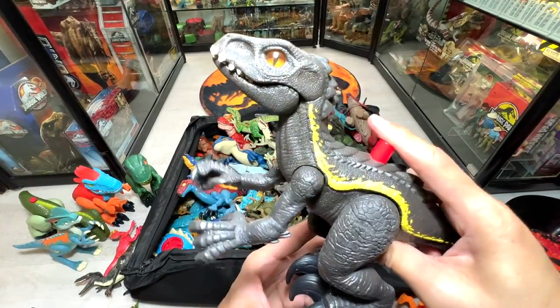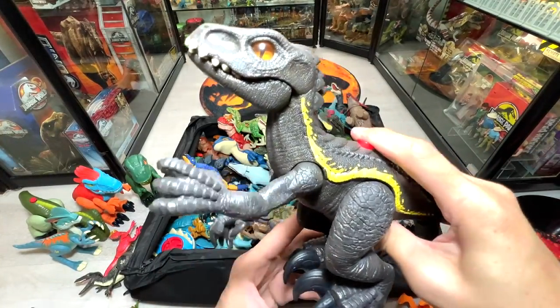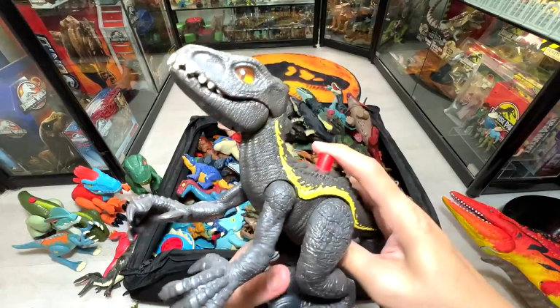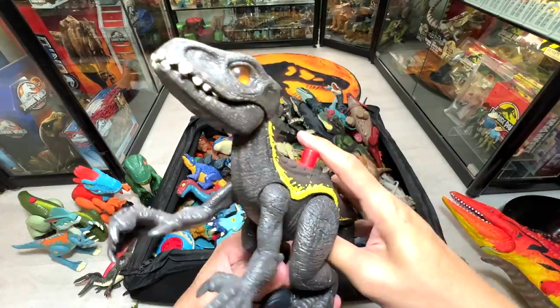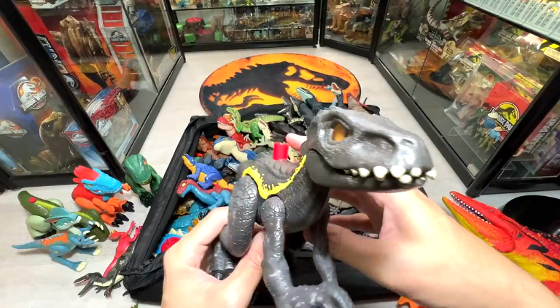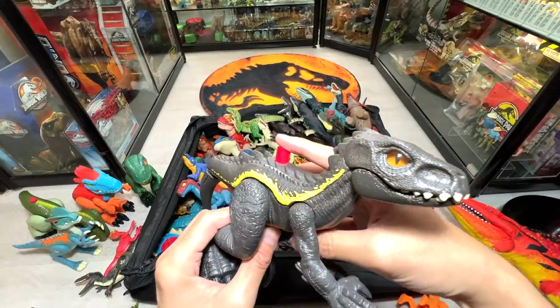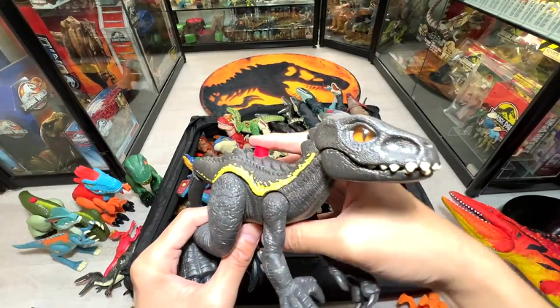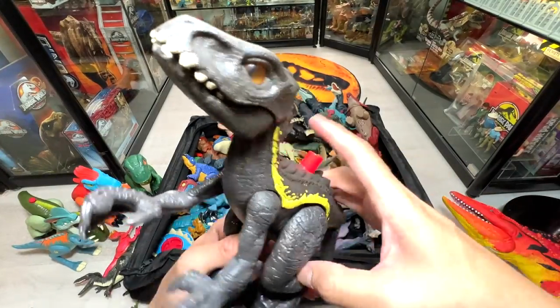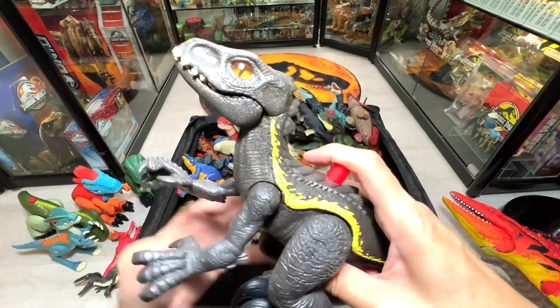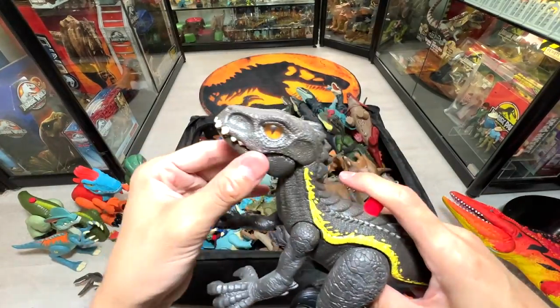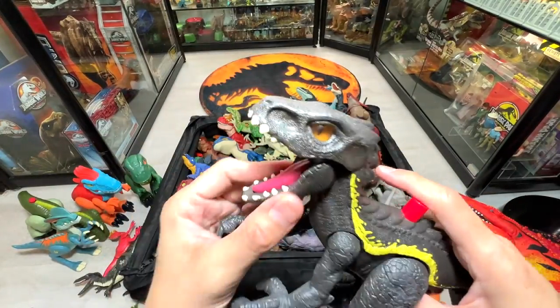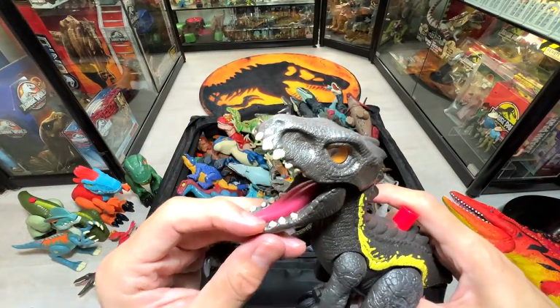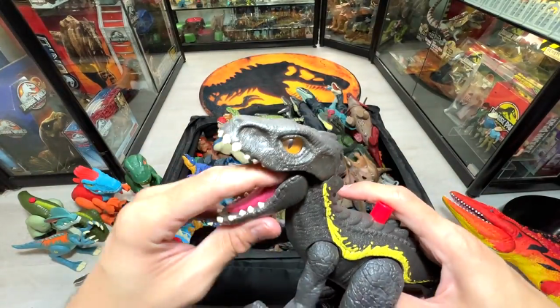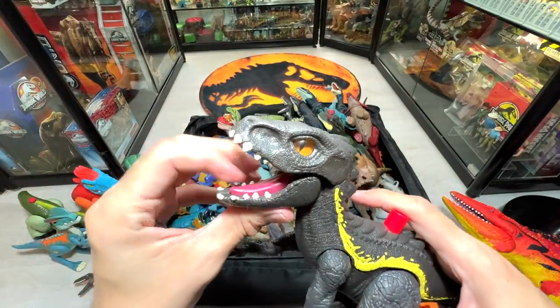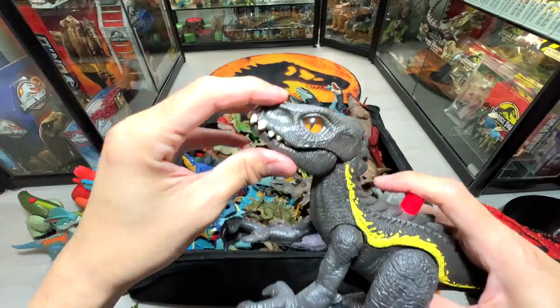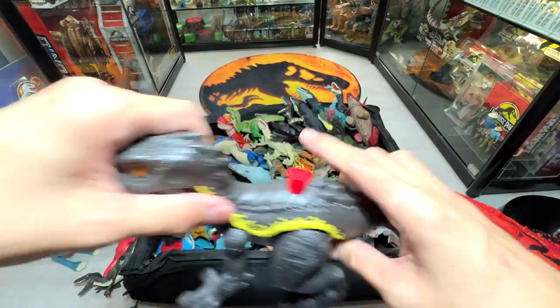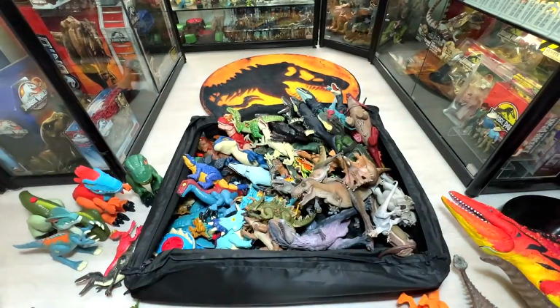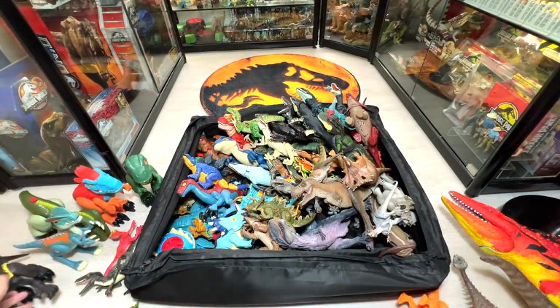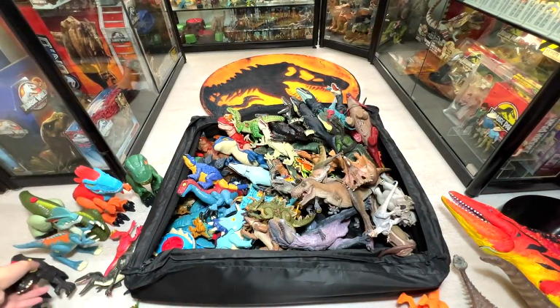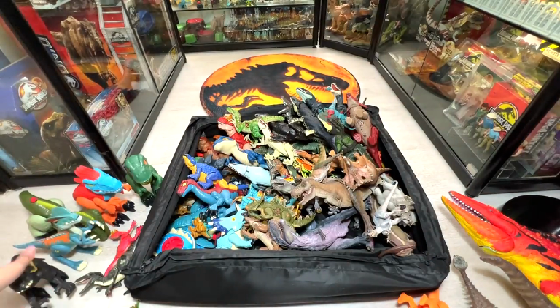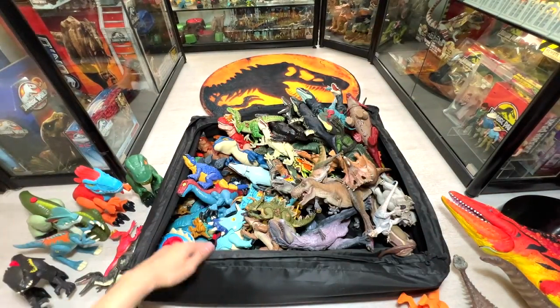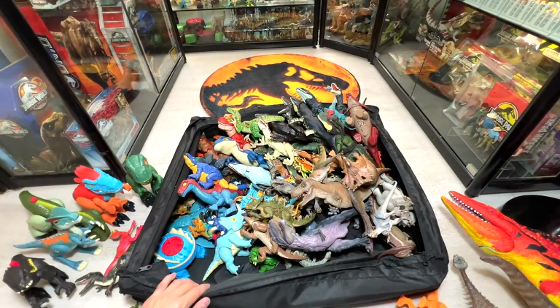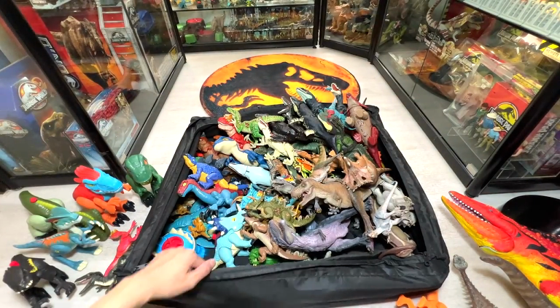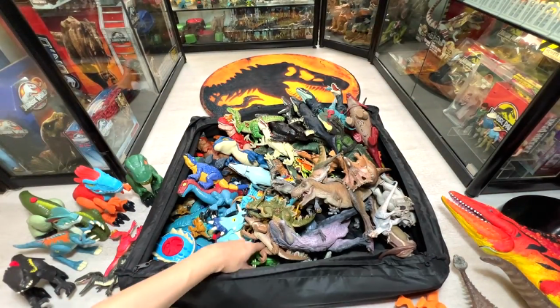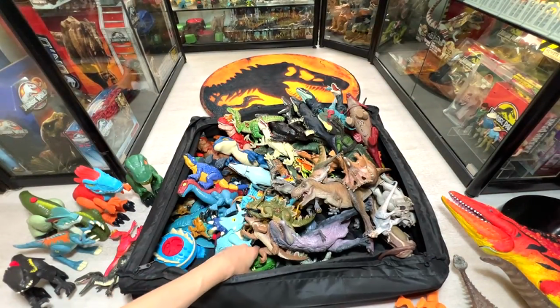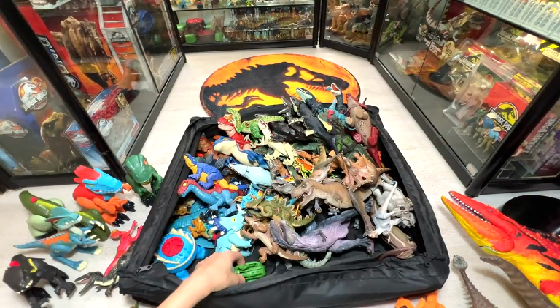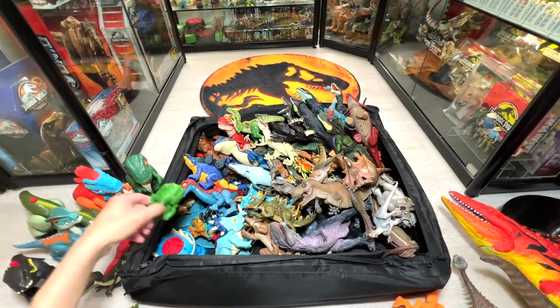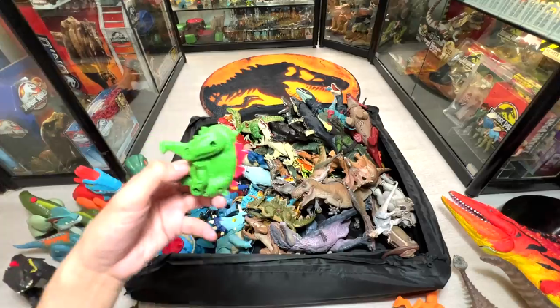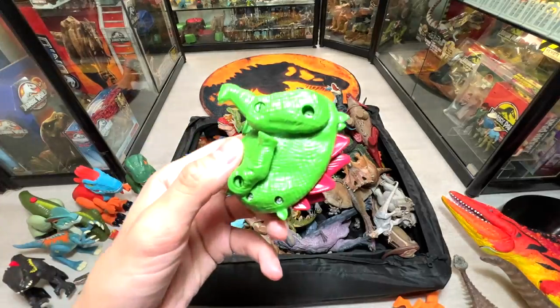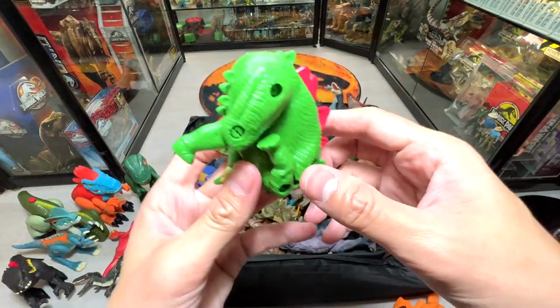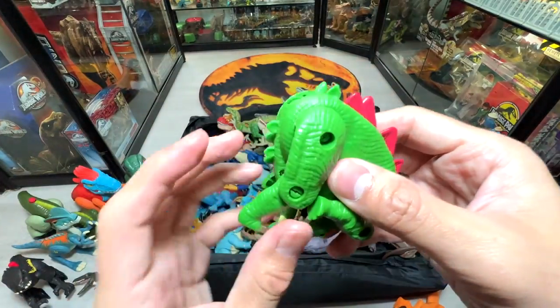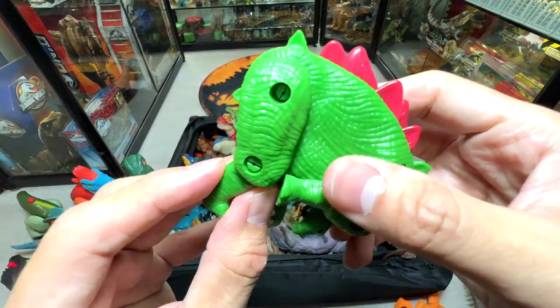Here's the Indoraptor from Imaginex. No sounds, but it comes with a button that triggers the arm — you can open and close the jaw manually. Very nice little figure.